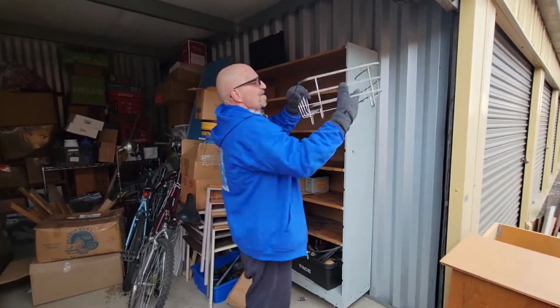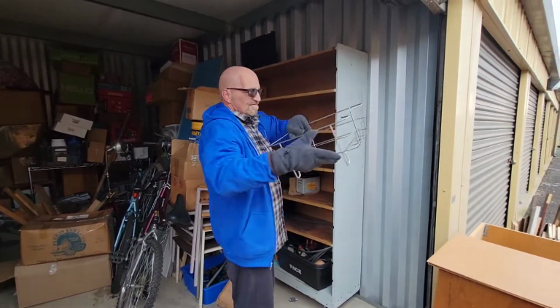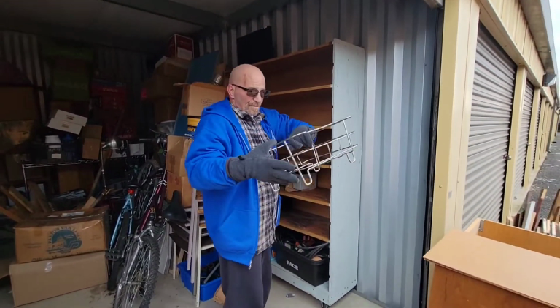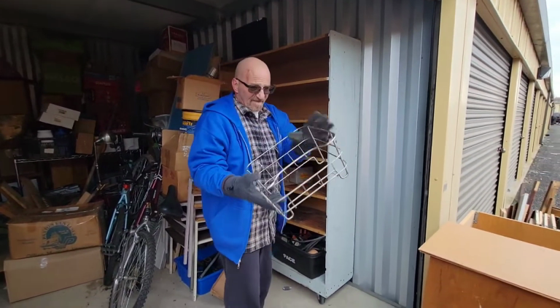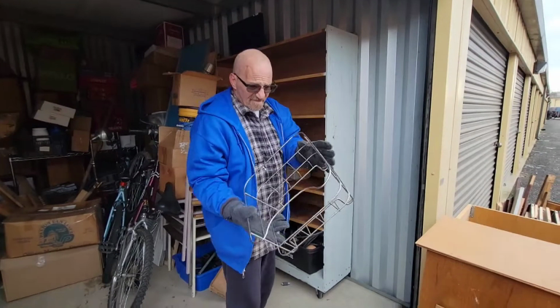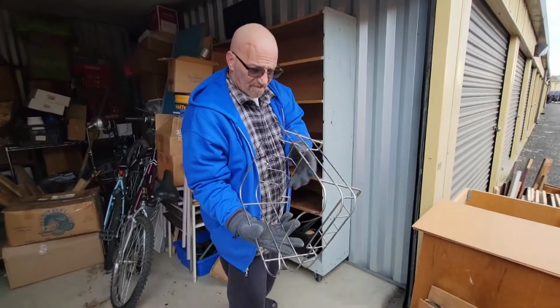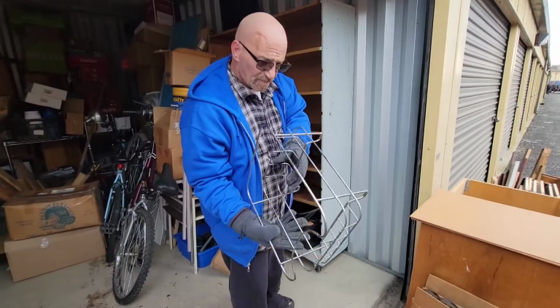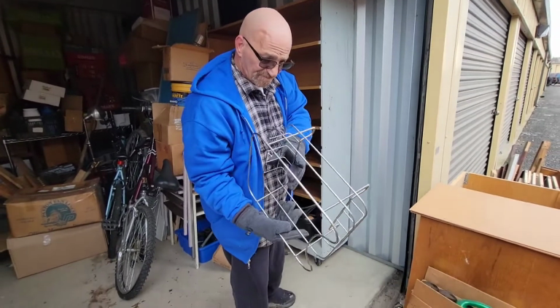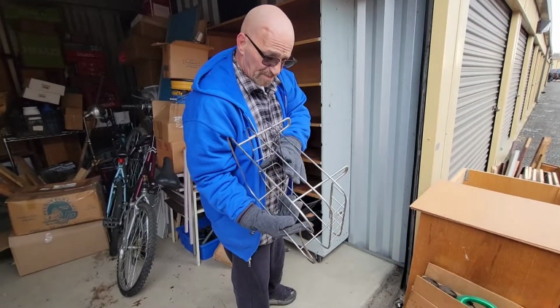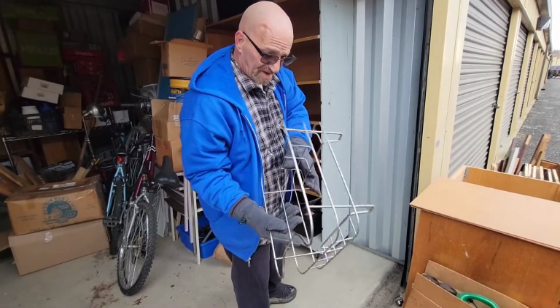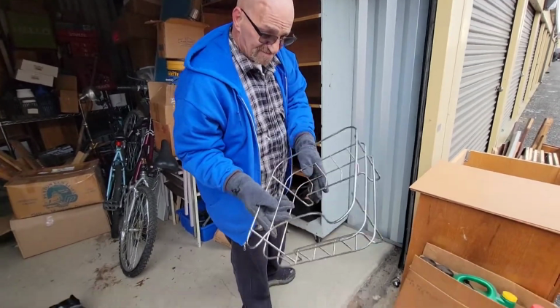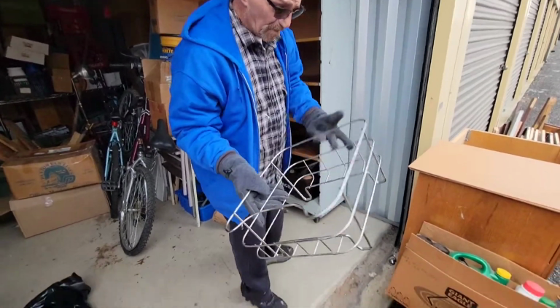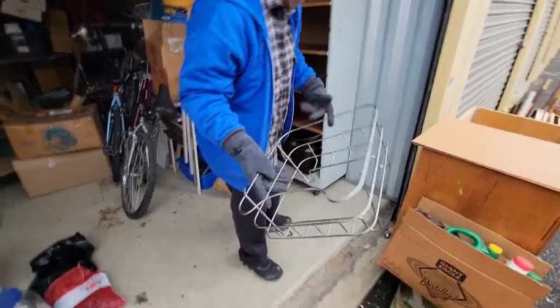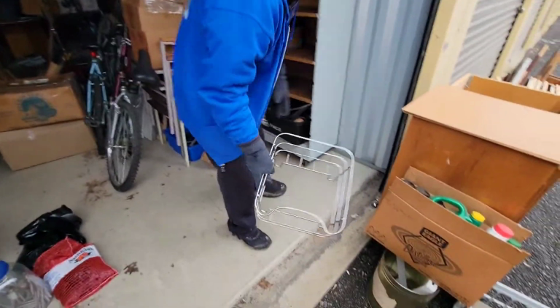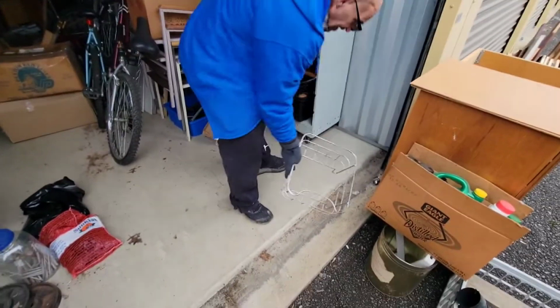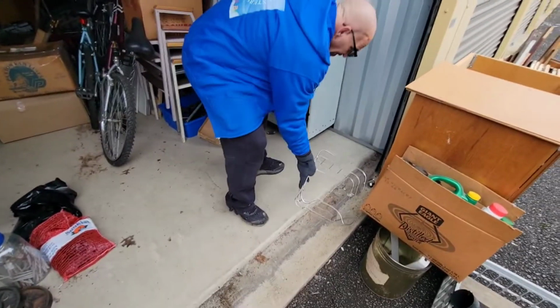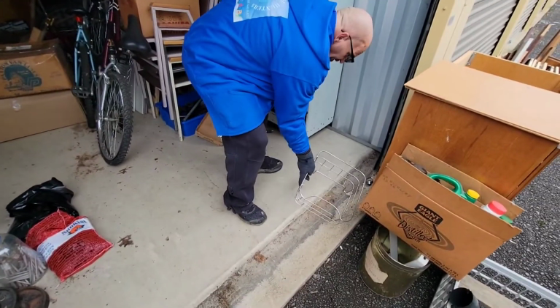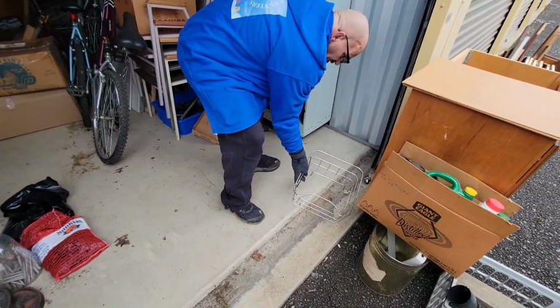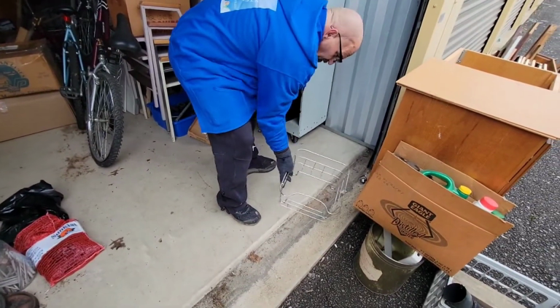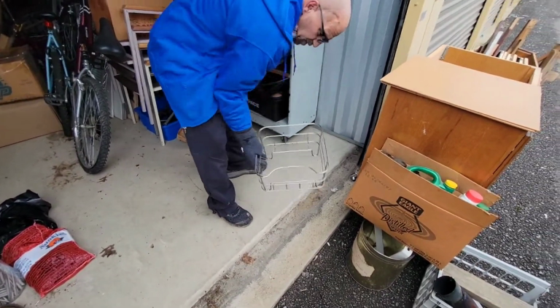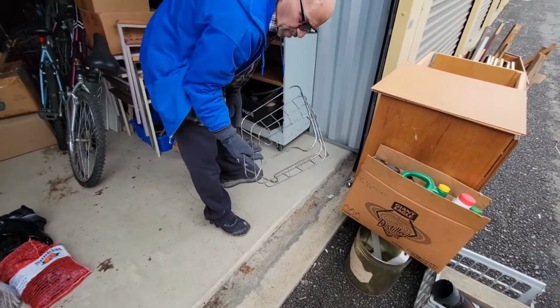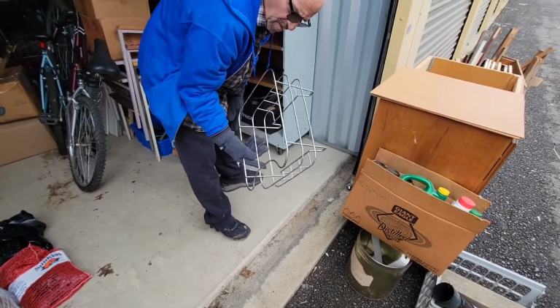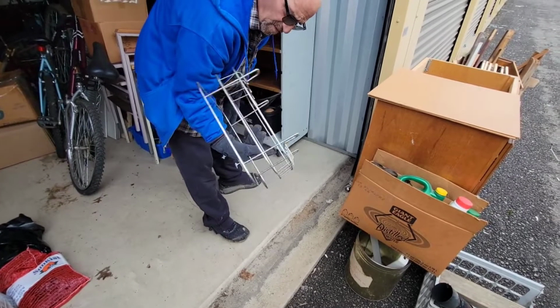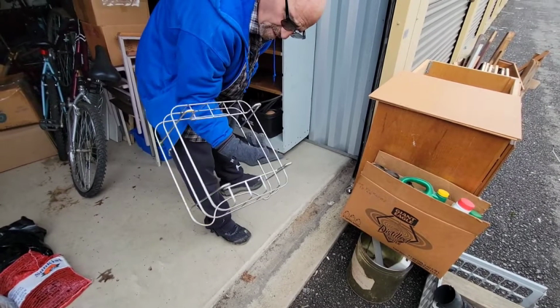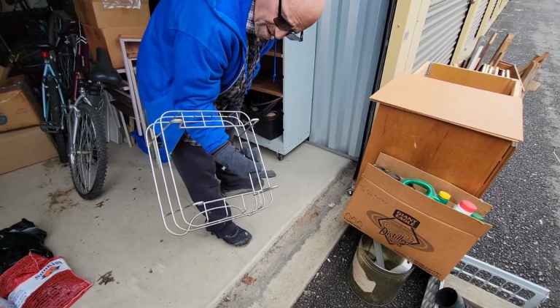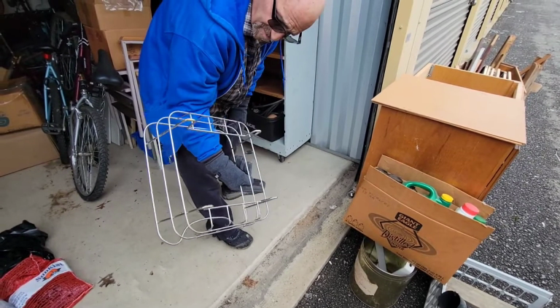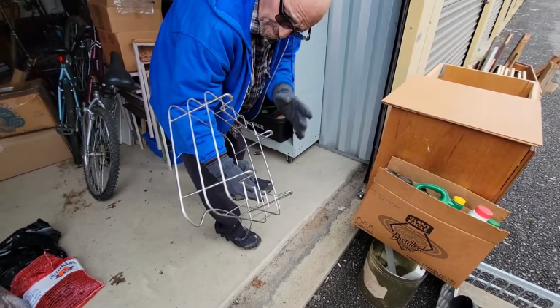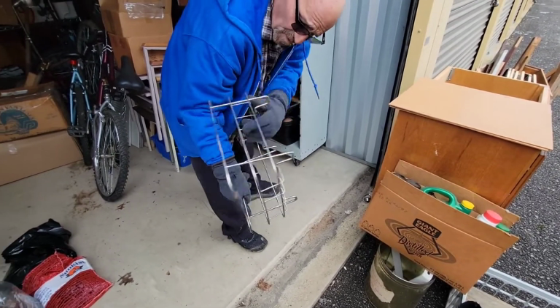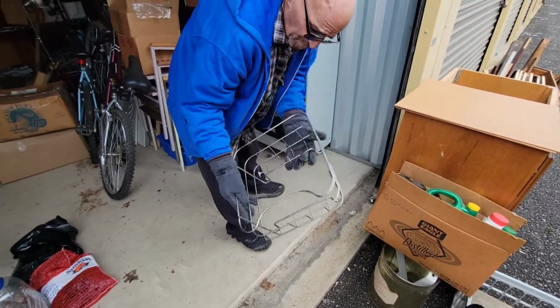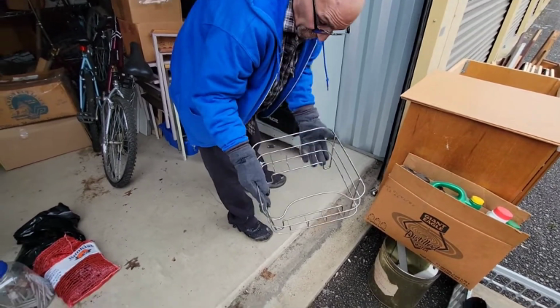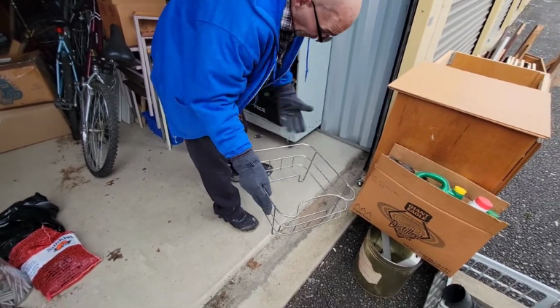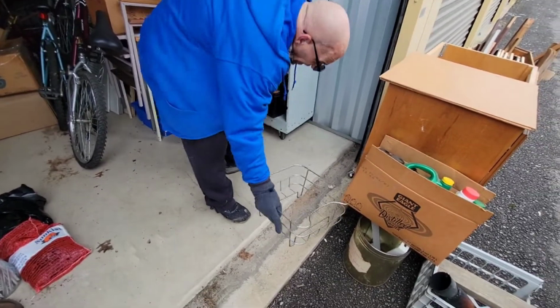Got us a little basket. We'll figure out what the basket's for. It almost looks like a dish tray — you could dry your dishes with it — but there's no bottom on it.